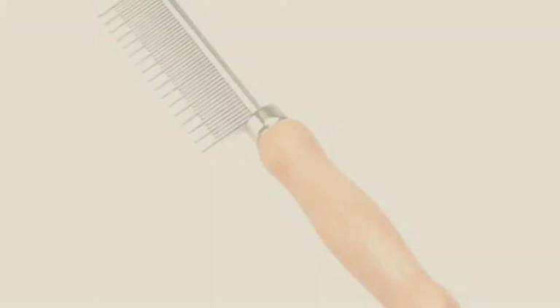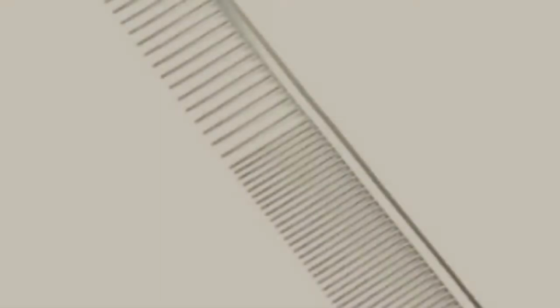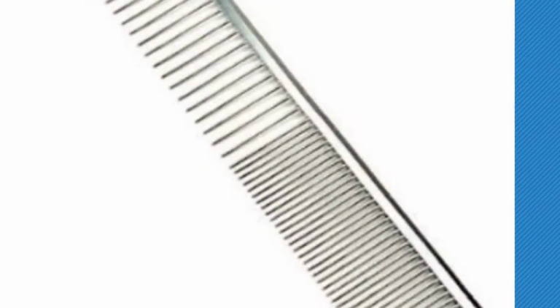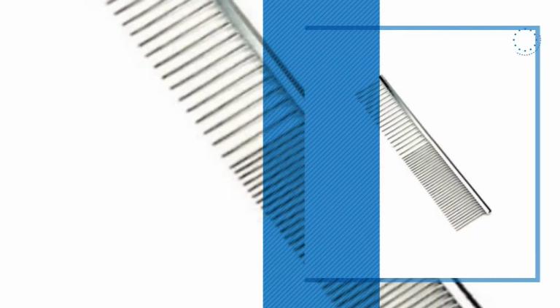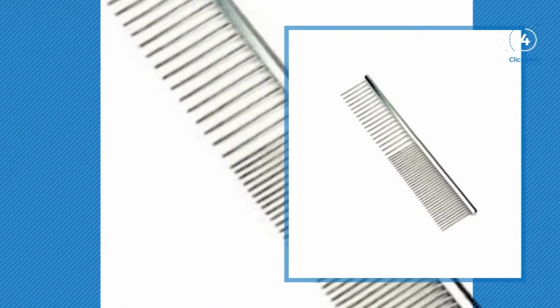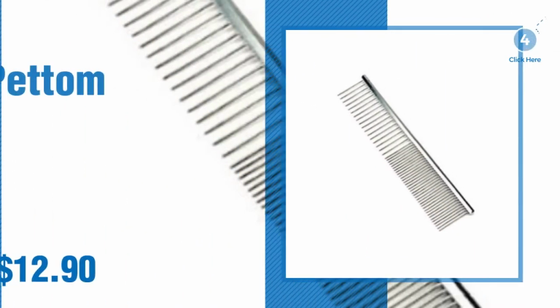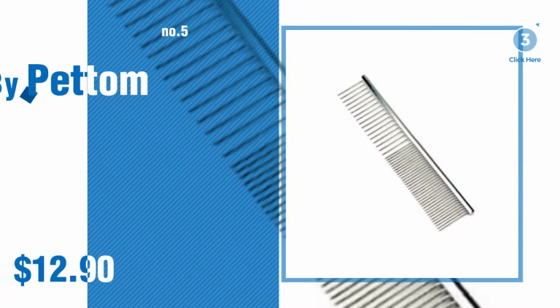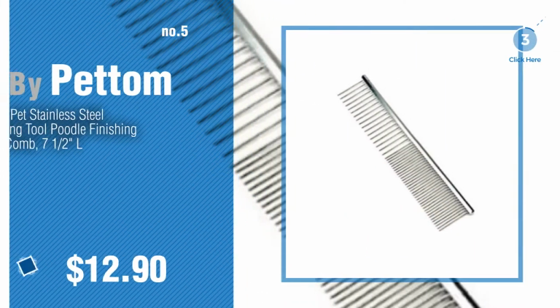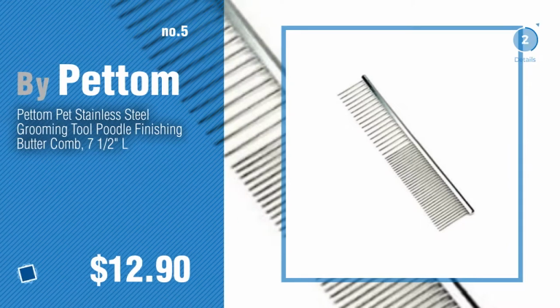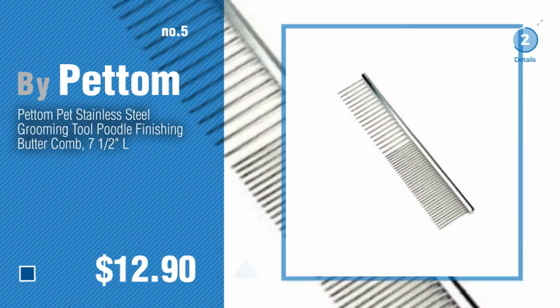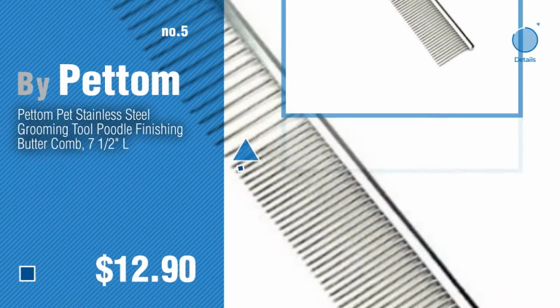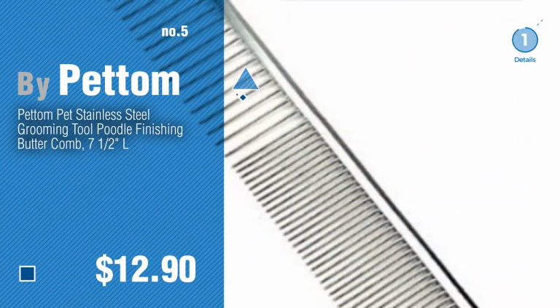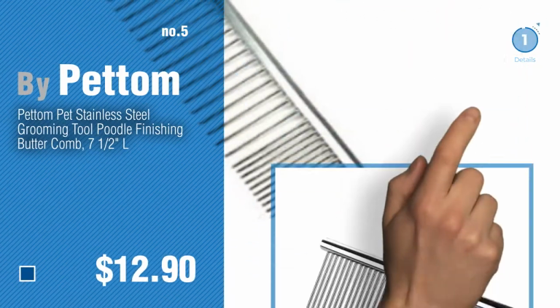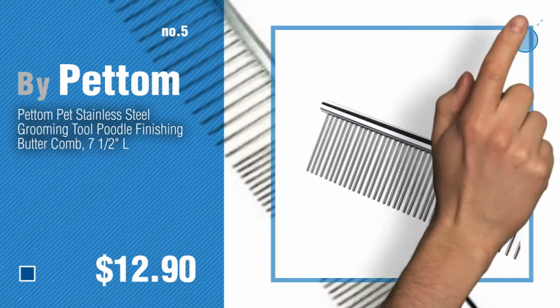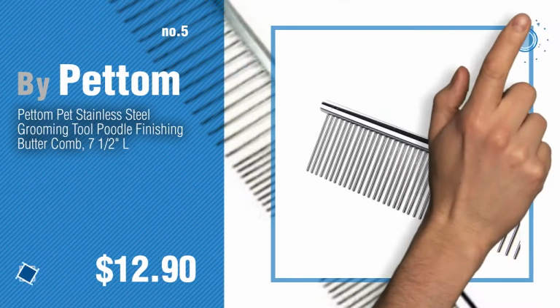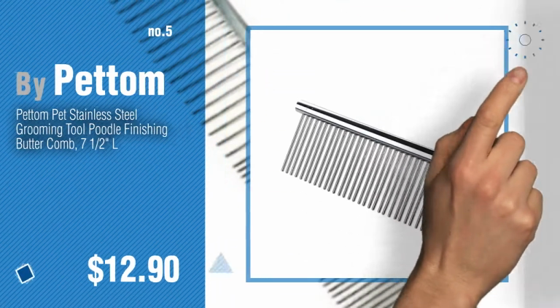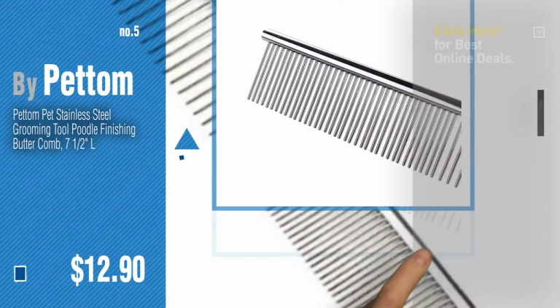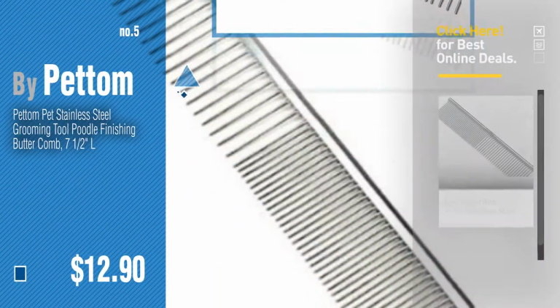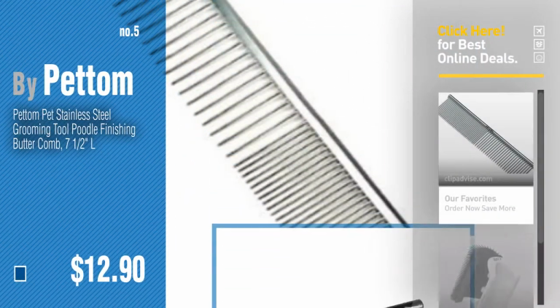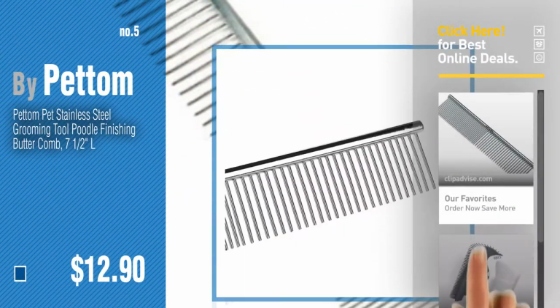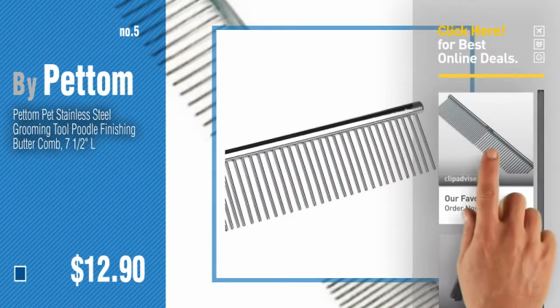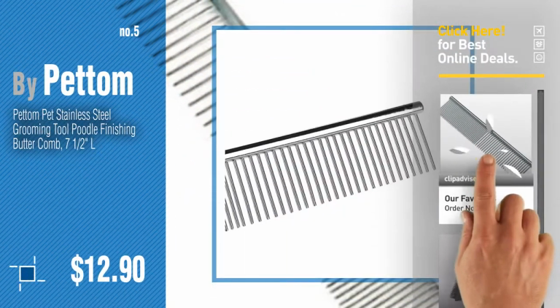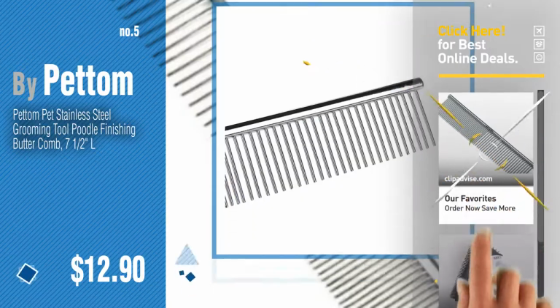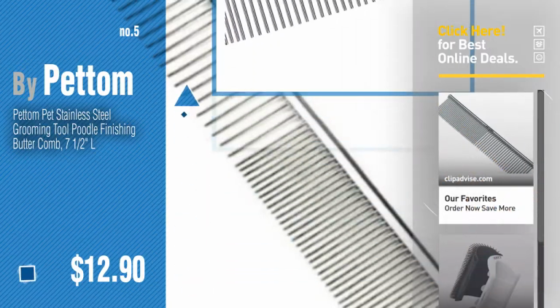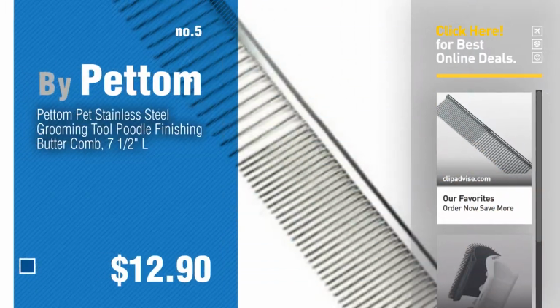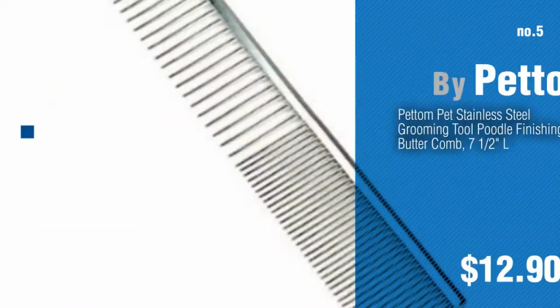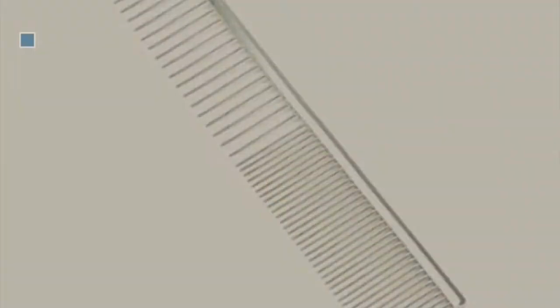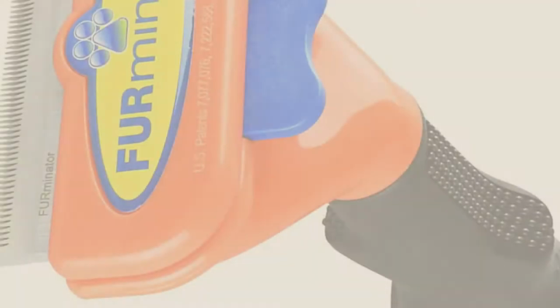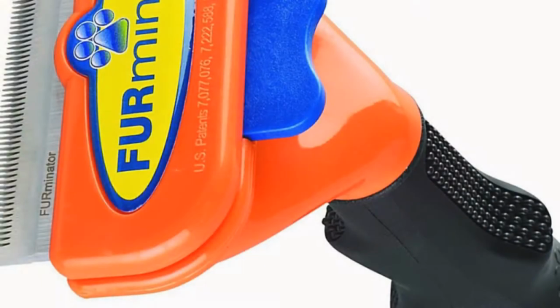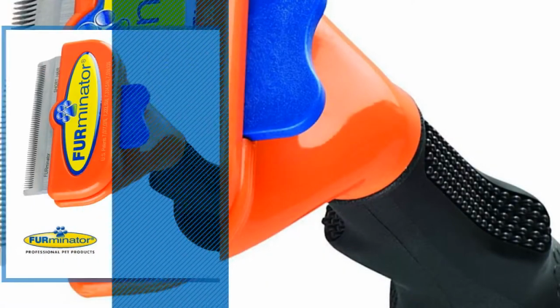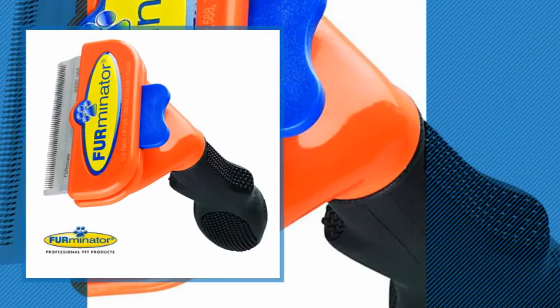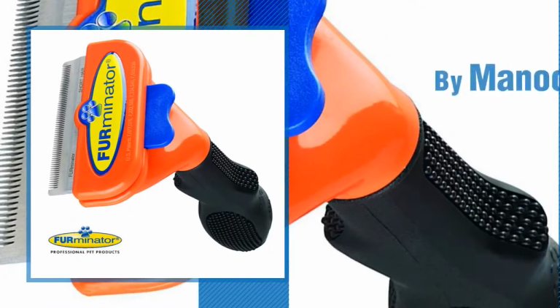Number 5, by Betom. Find these catcombs at up to 70% off by clicking the circle in the corner. Number 6, by Mano One.